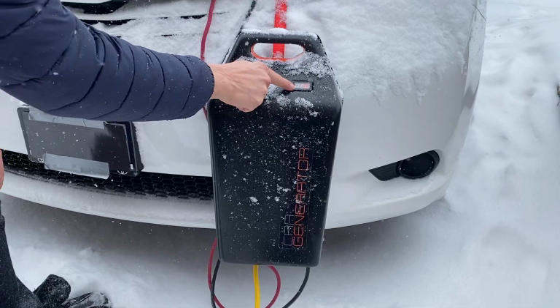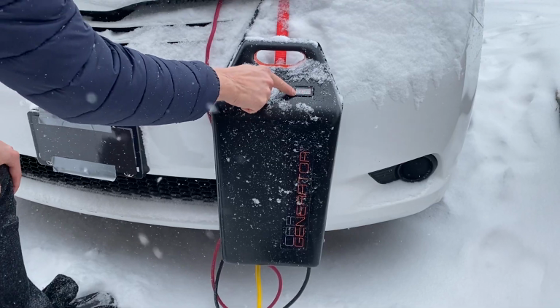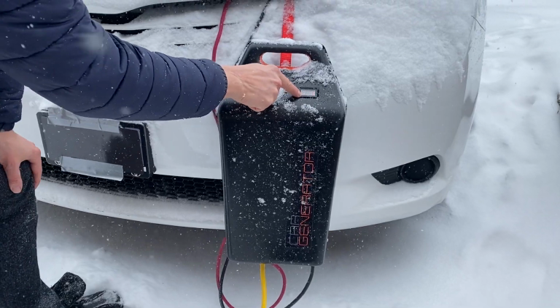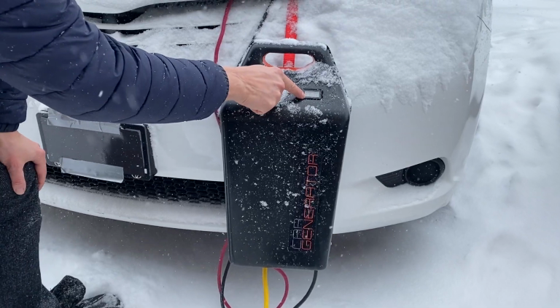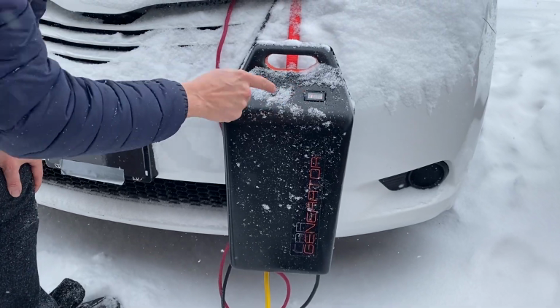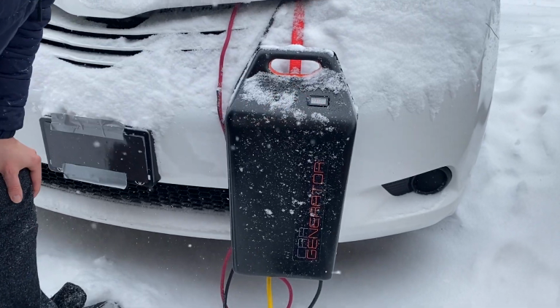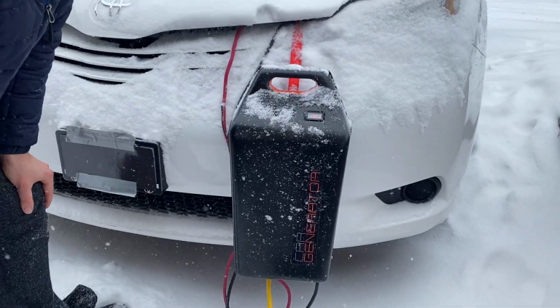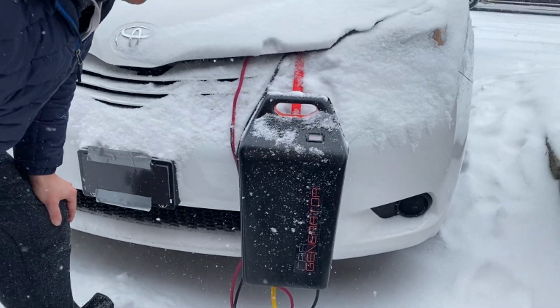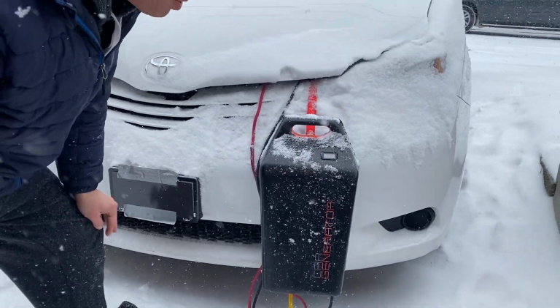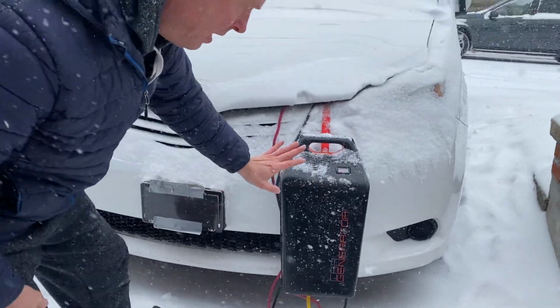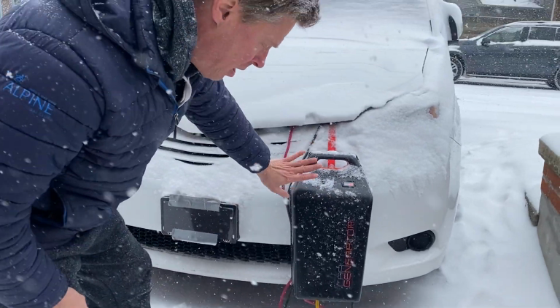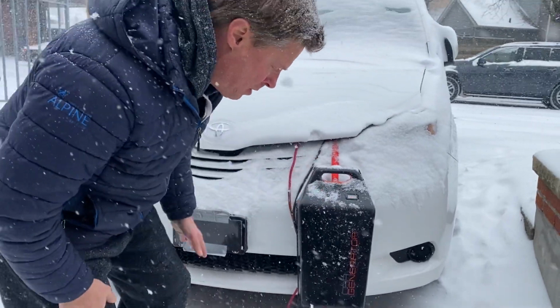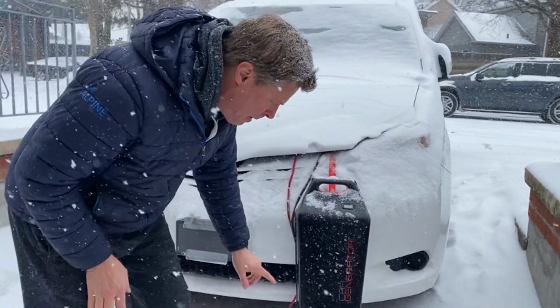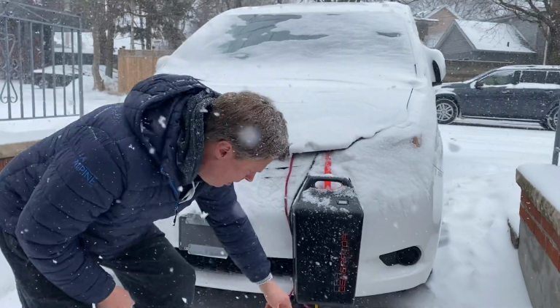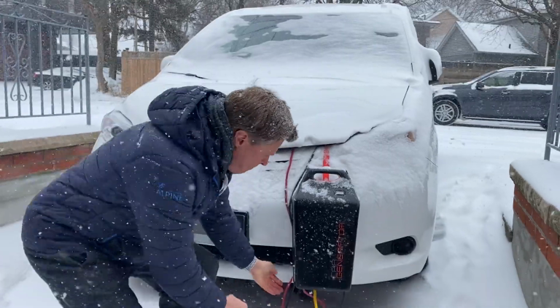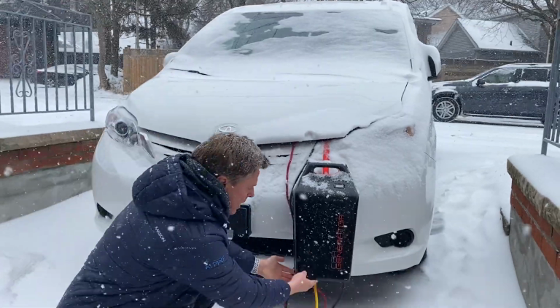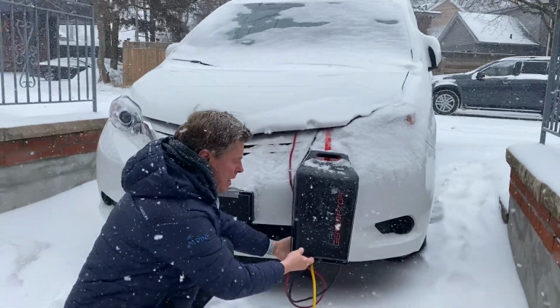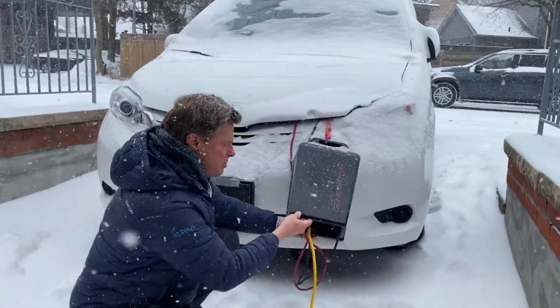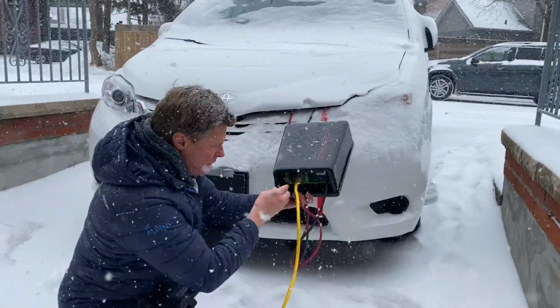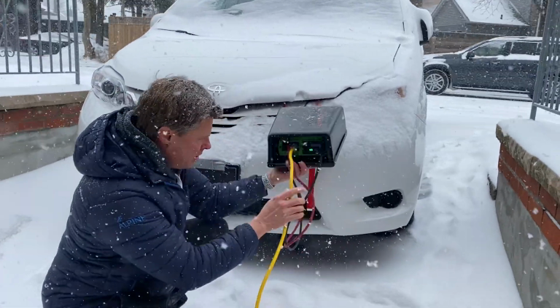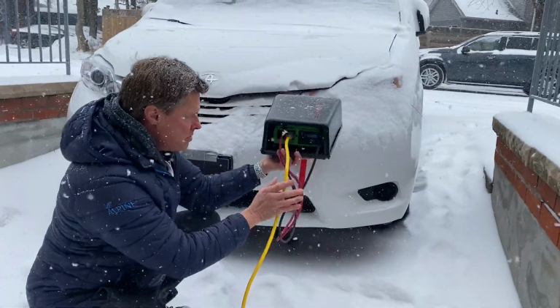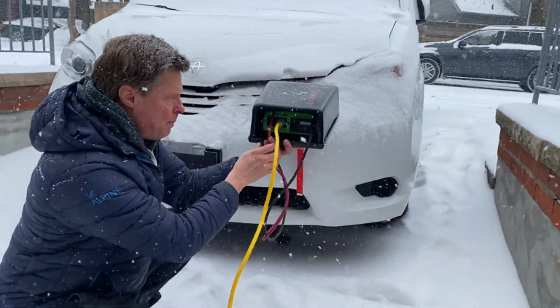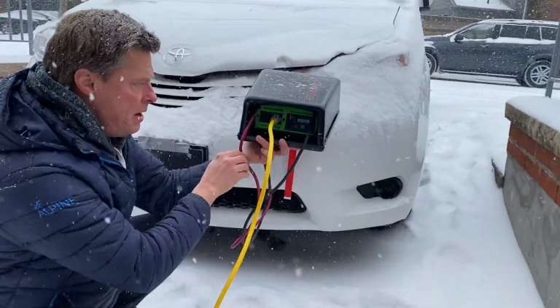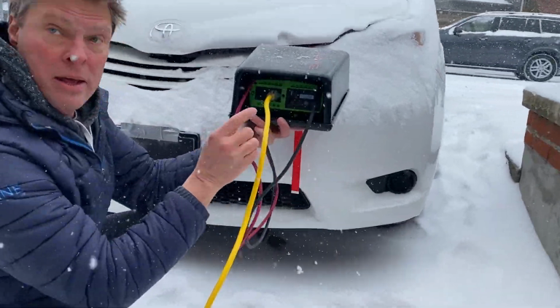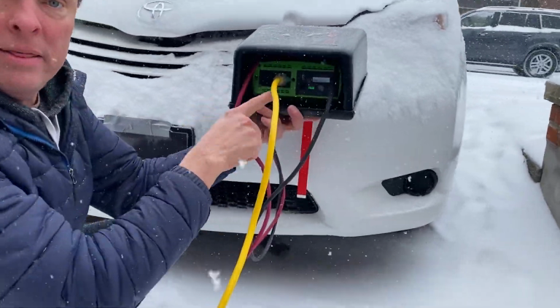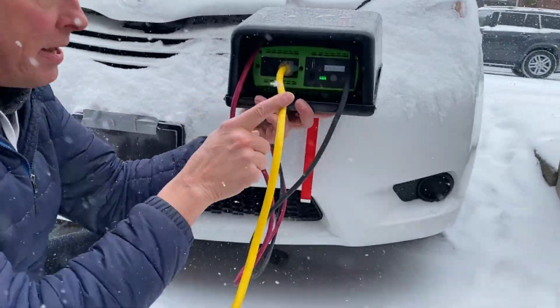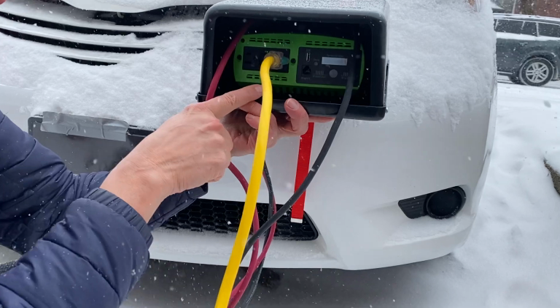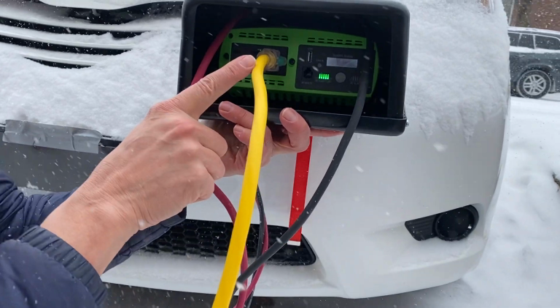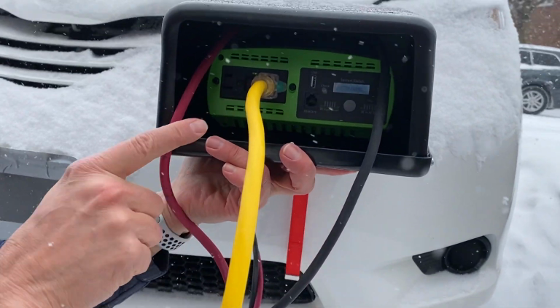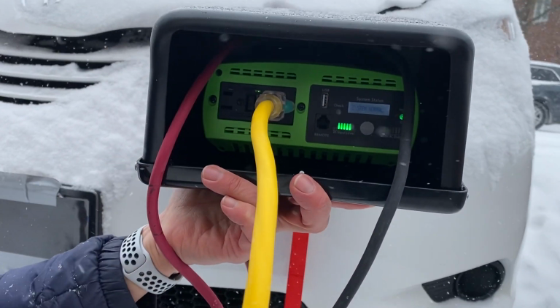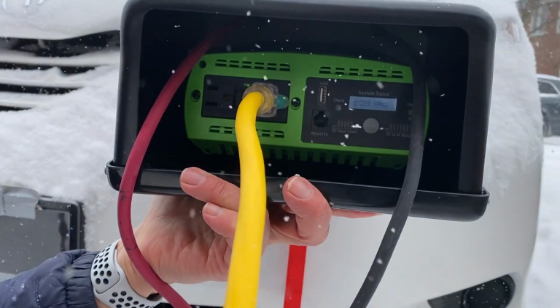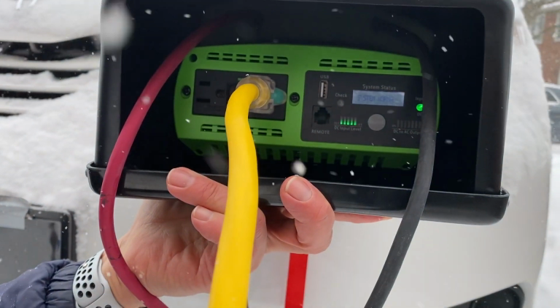We can see we're running at 14 volts, which is the only thing you need to make sure that the car is producing power. Inside the car generator, you simply plug in the extension cord just like this — that's all you need to do.